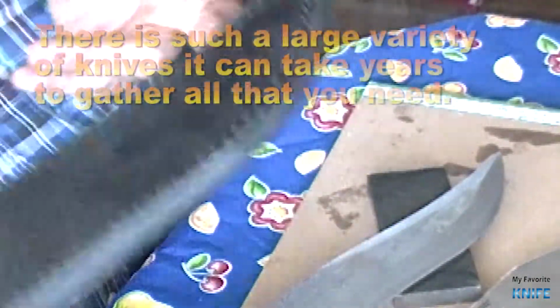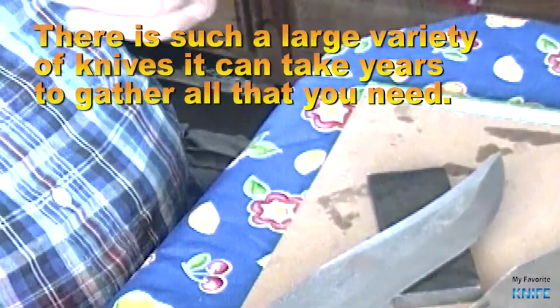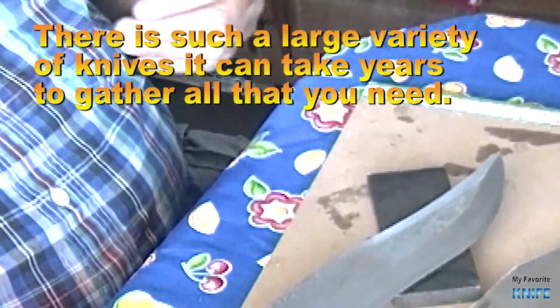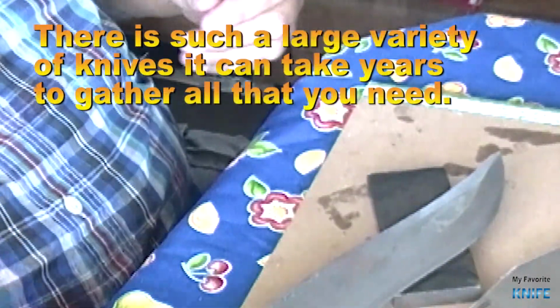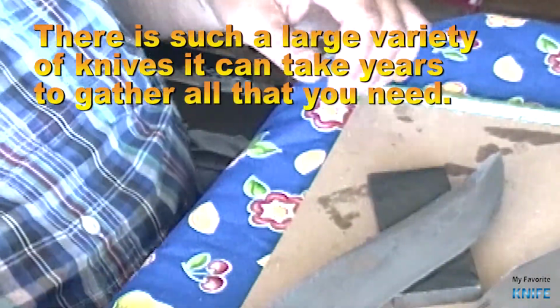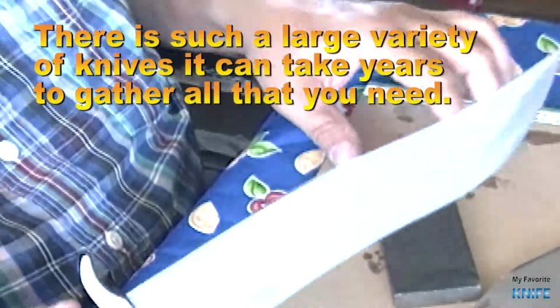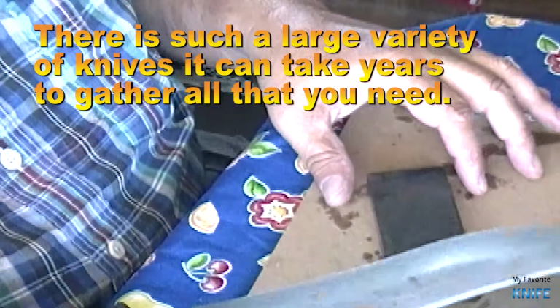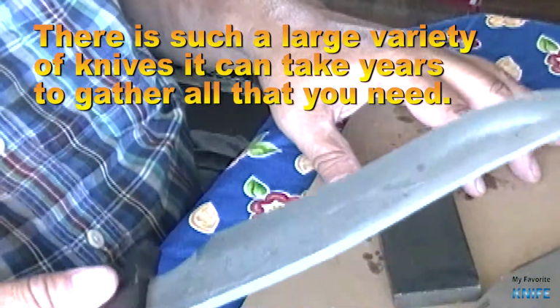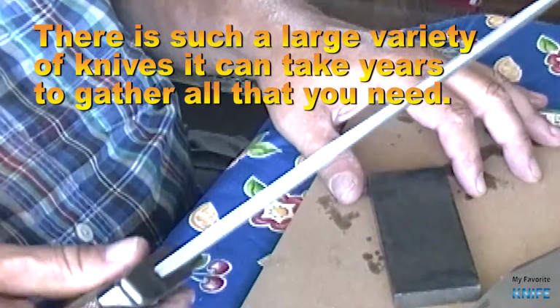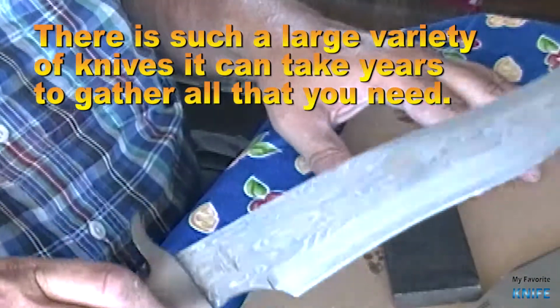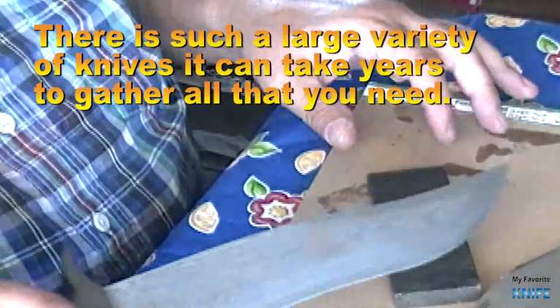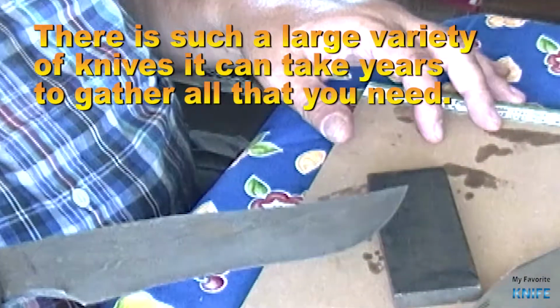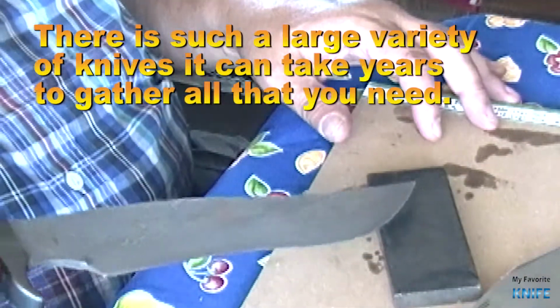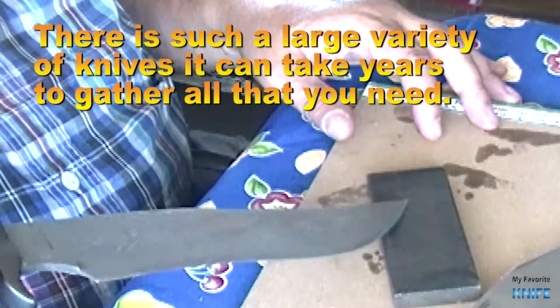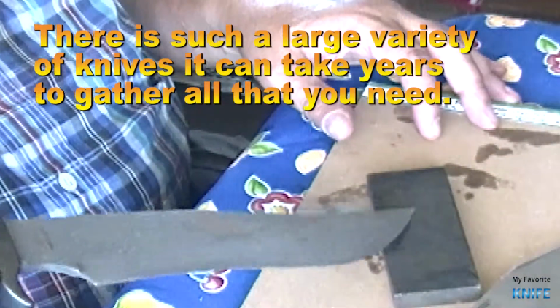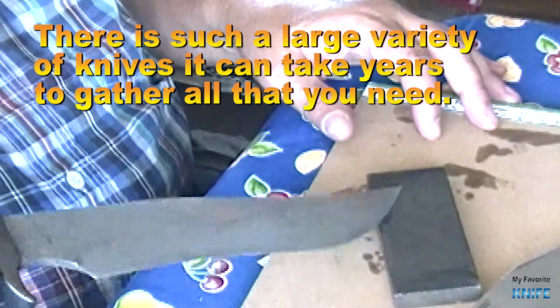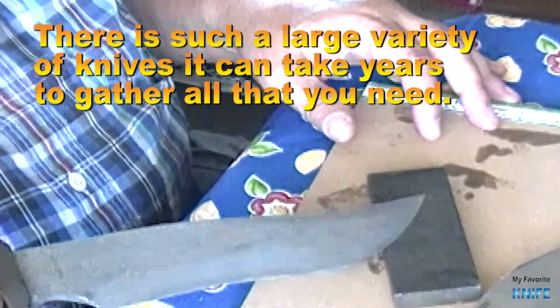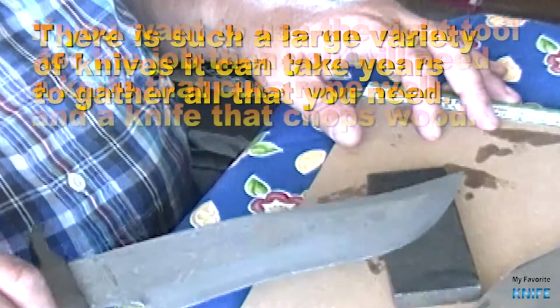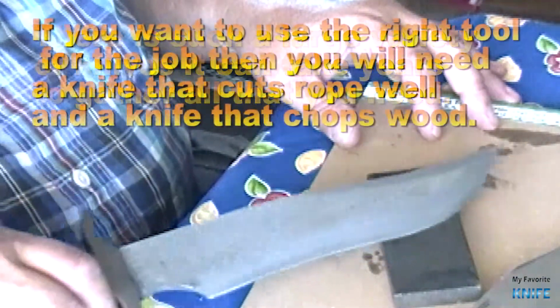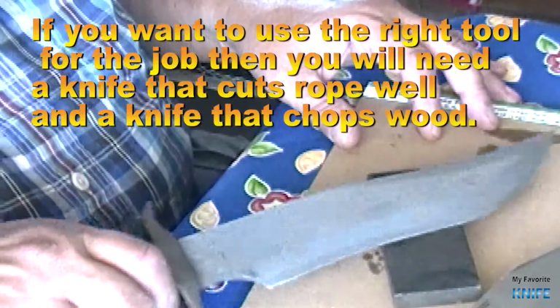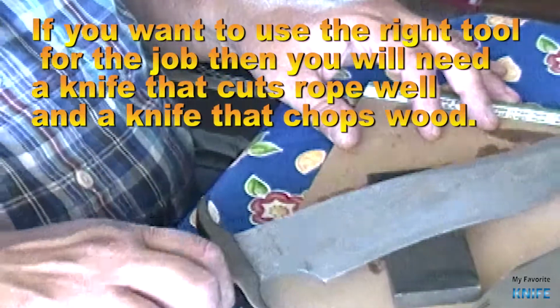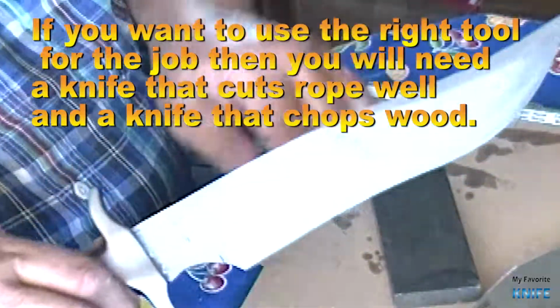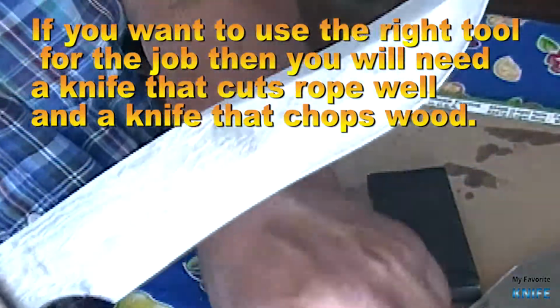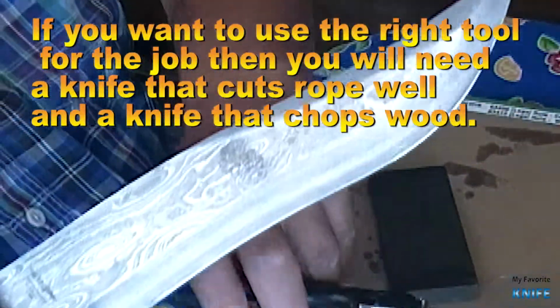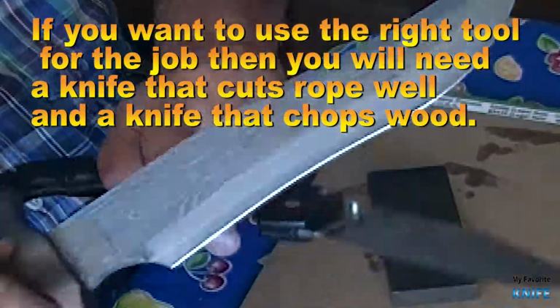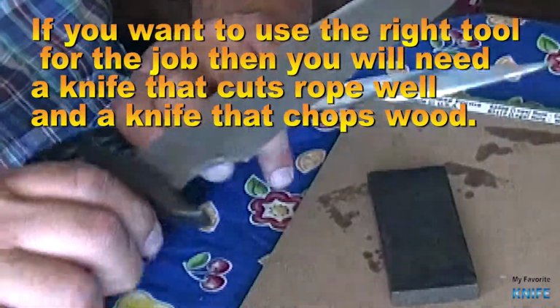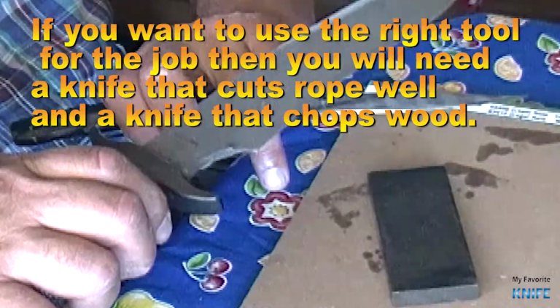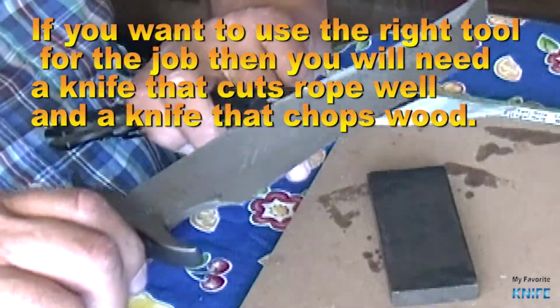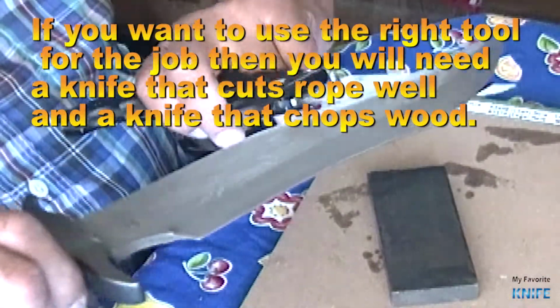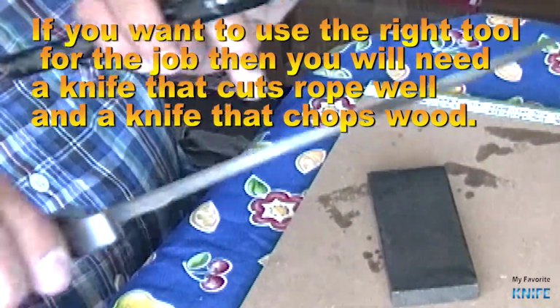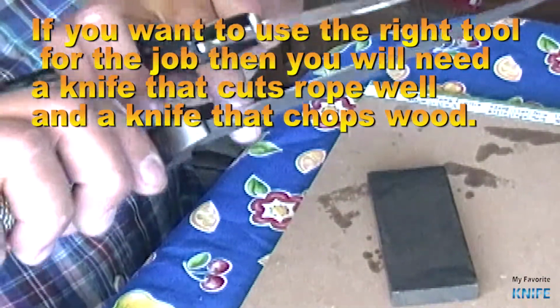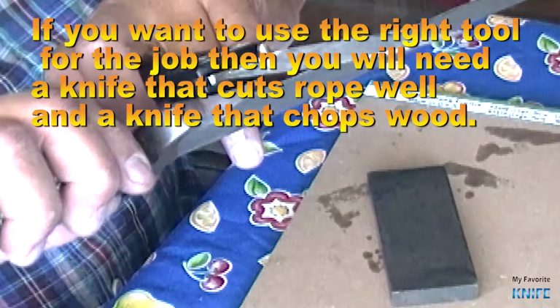There is such a large variety of knives that it can take years to gather all that you need. If you want to use the right tool for the job, you will need a knife that cuts rope well and a knife that chops wood.